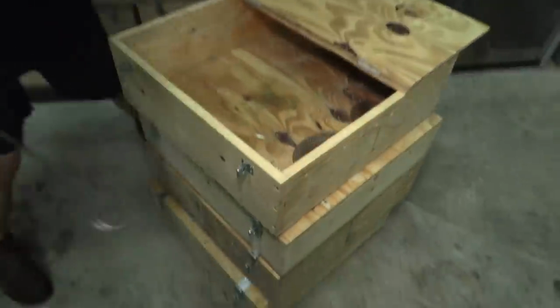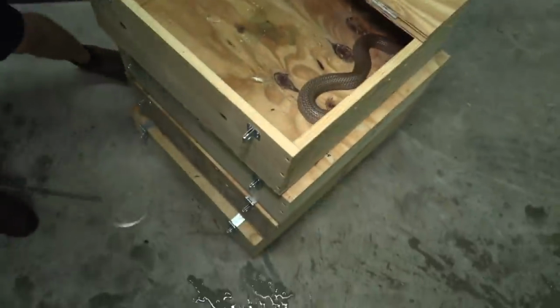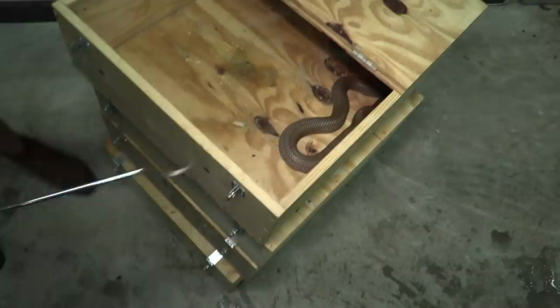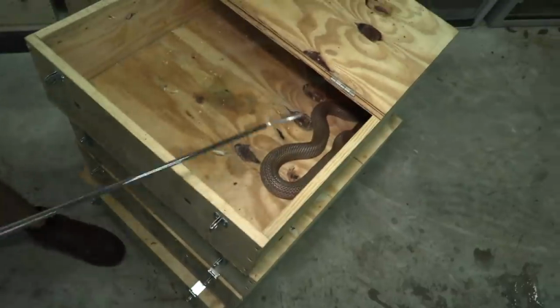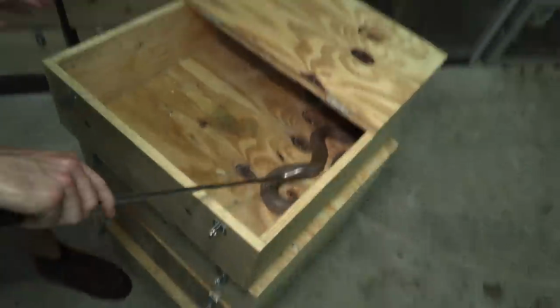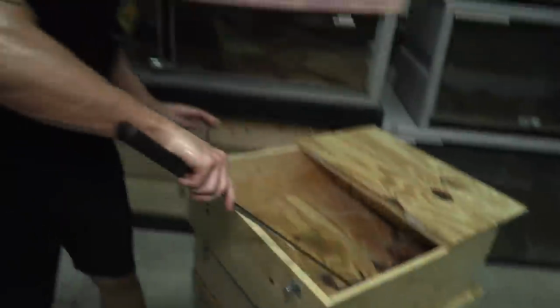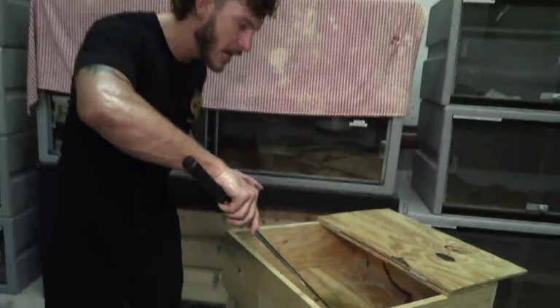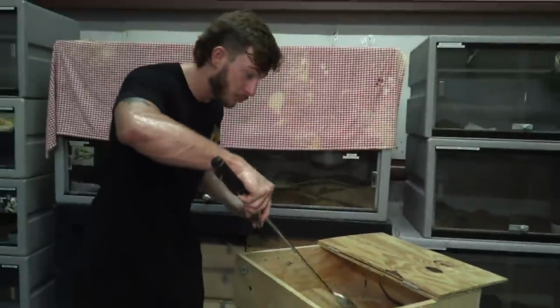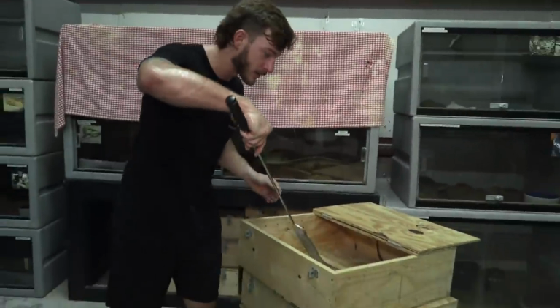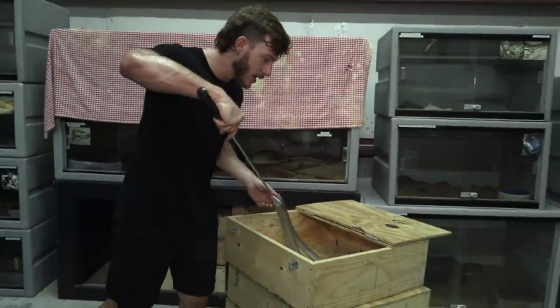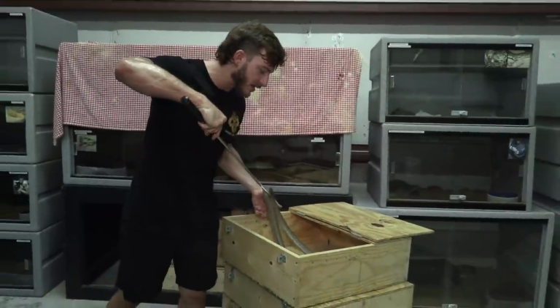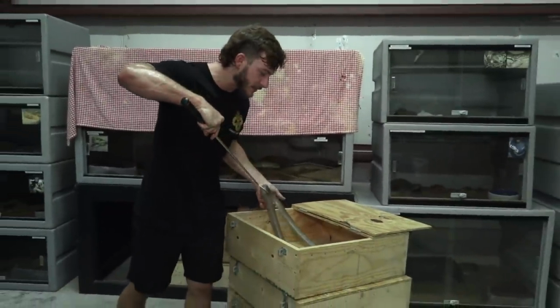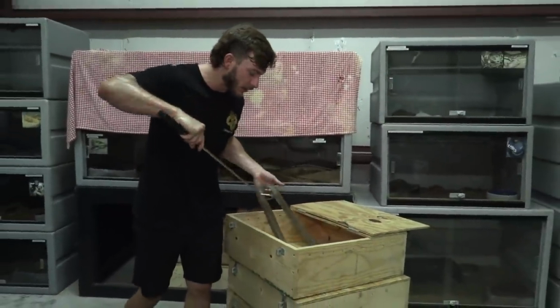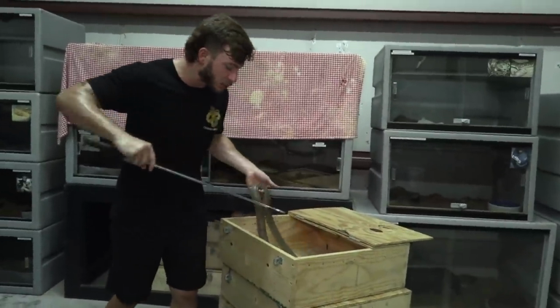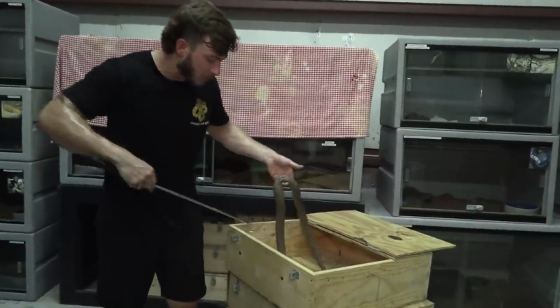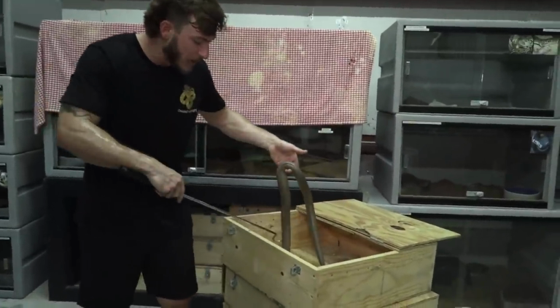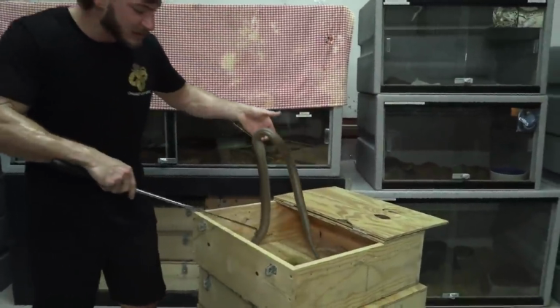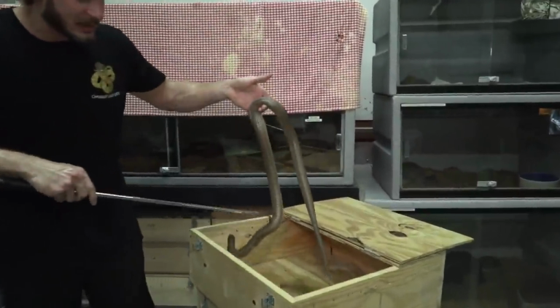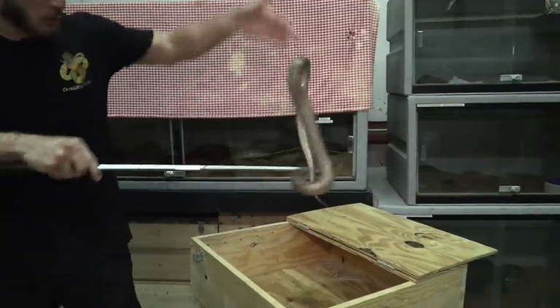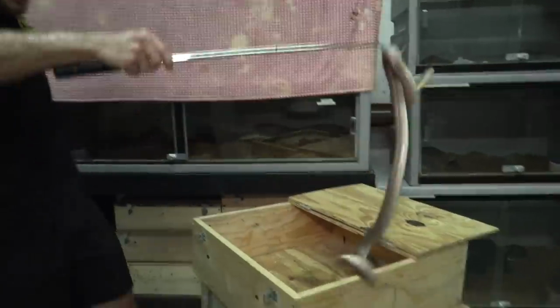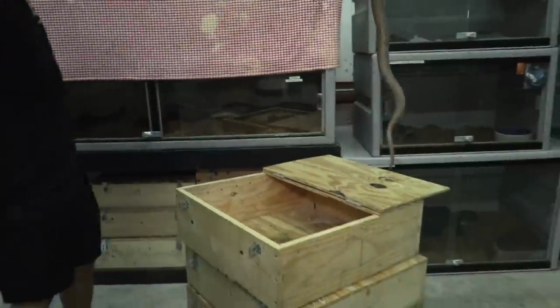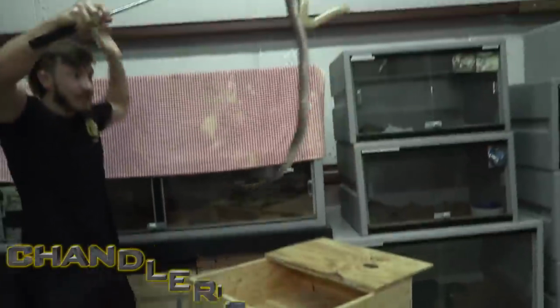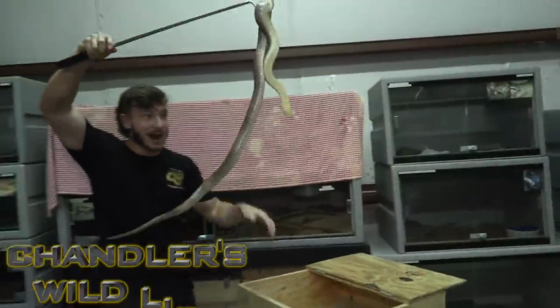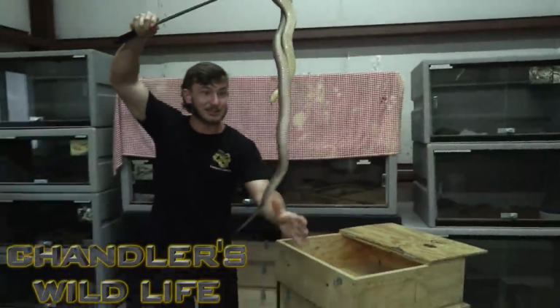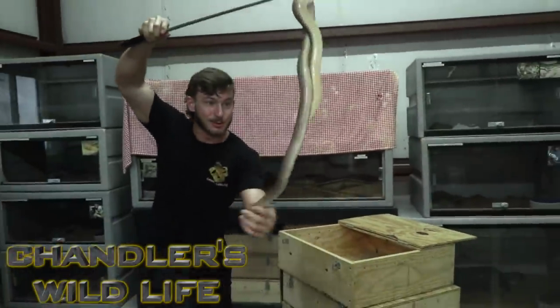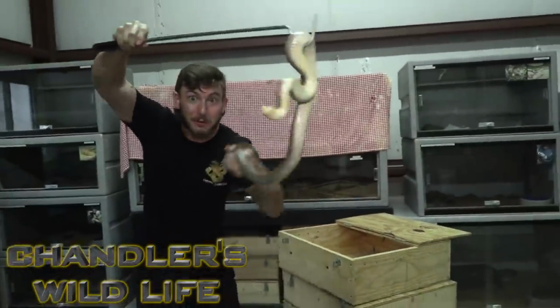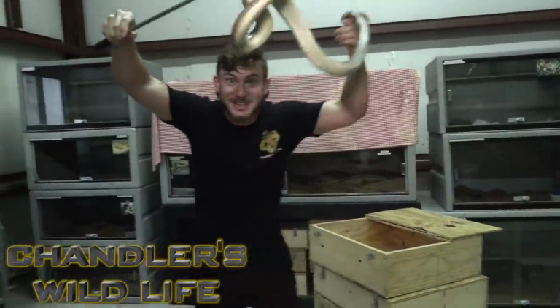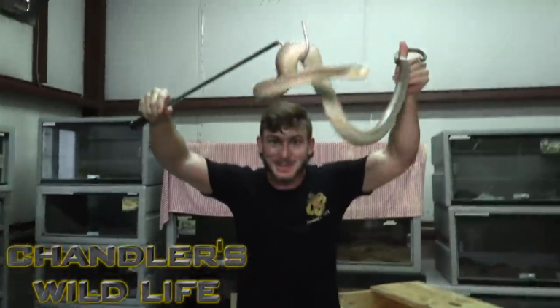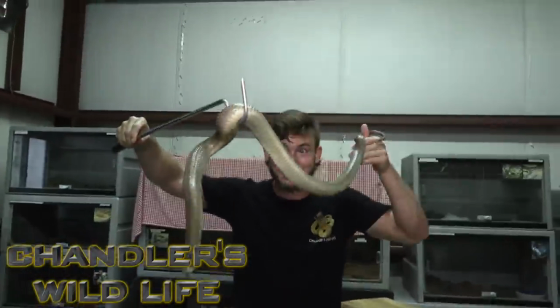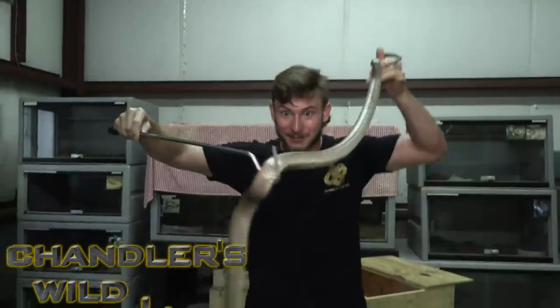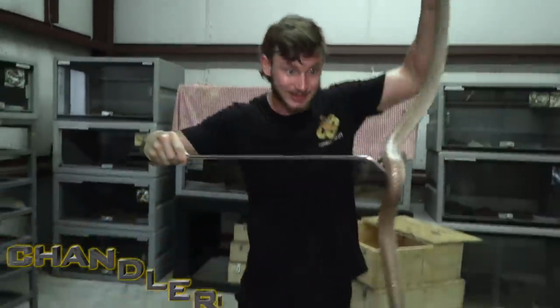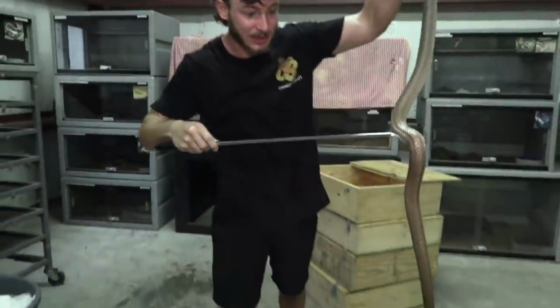Look at this snake — this is the ultimate snake. I mean, you don't even see king browns, pygmies, let alone a true king brown. You don't see these guys in zoos — boy, for good reason. Maybe they don't want their staff handling stuff like this.